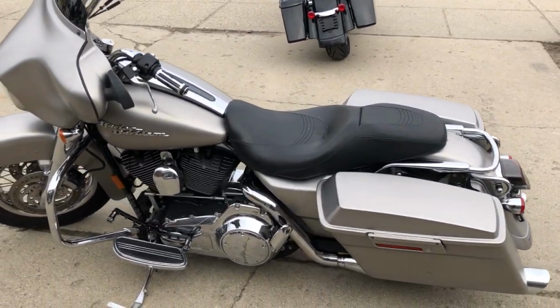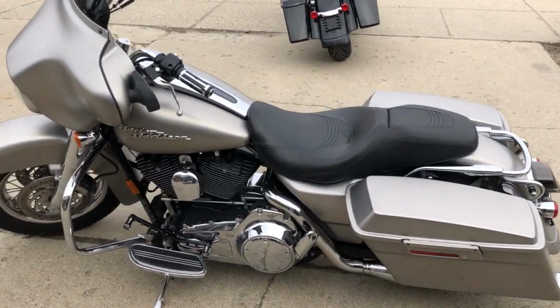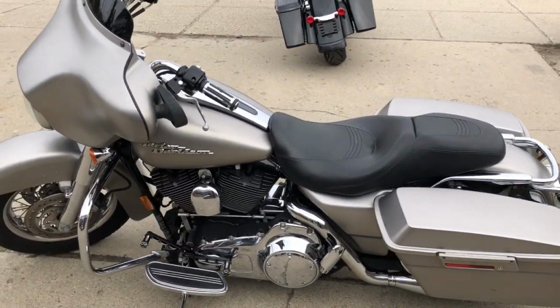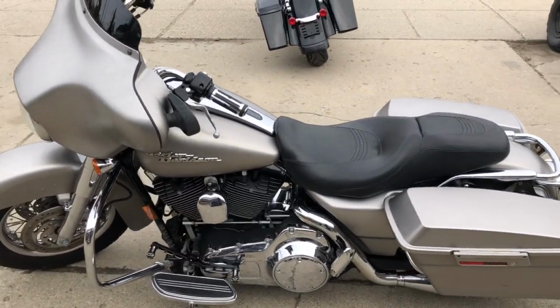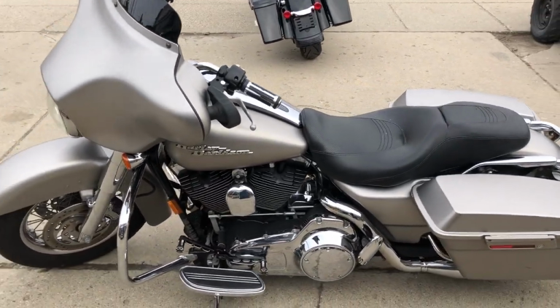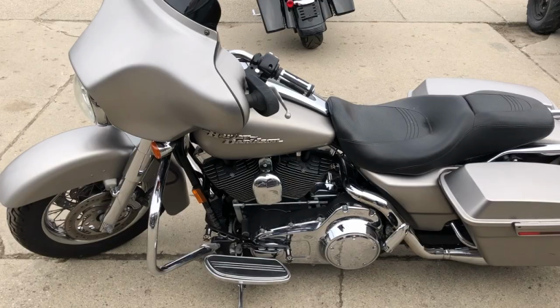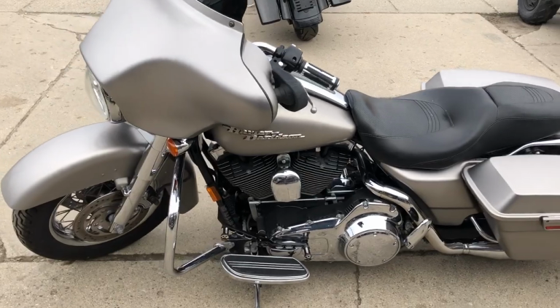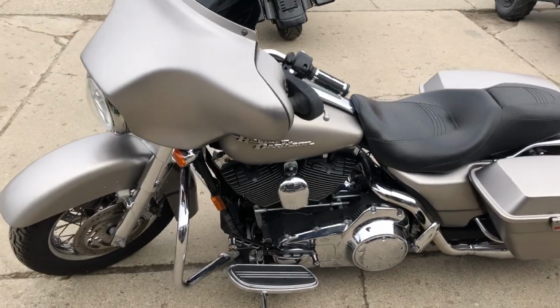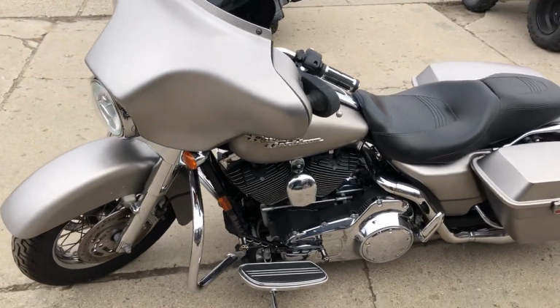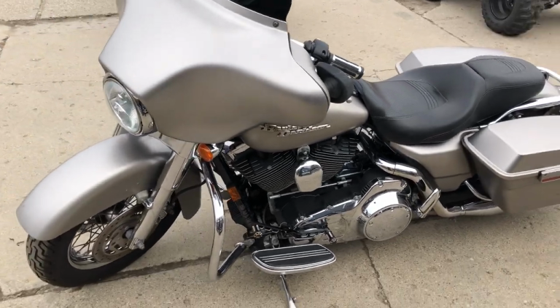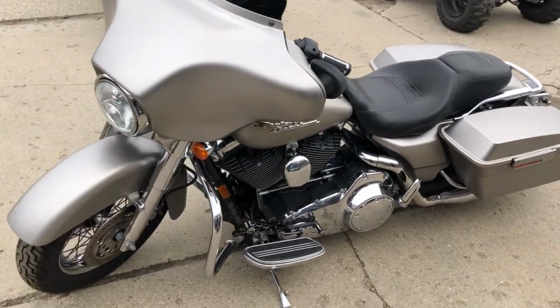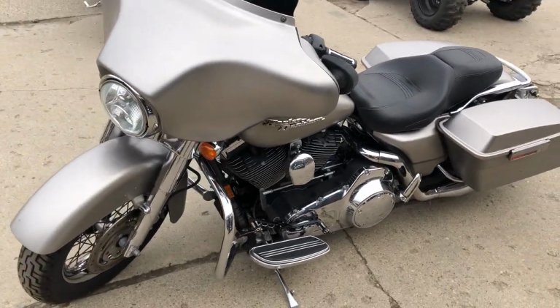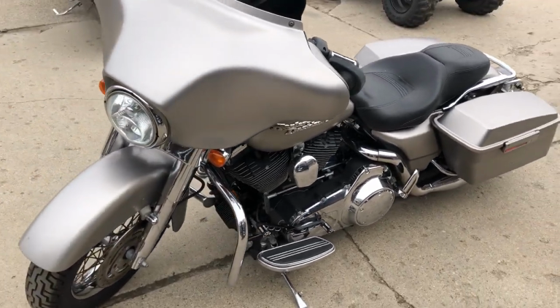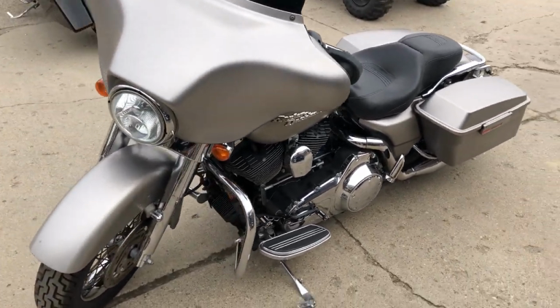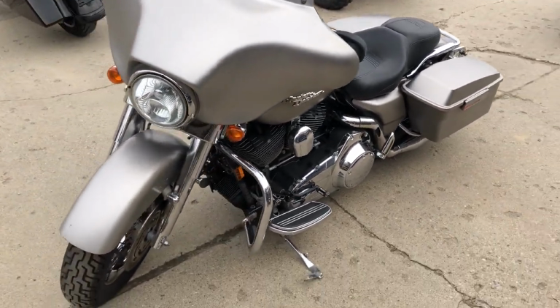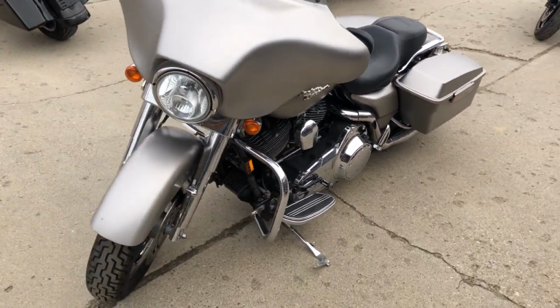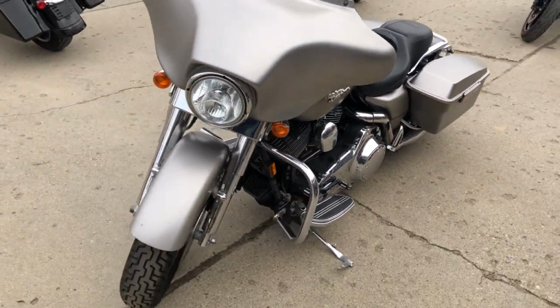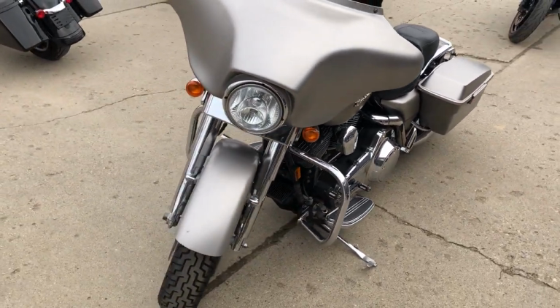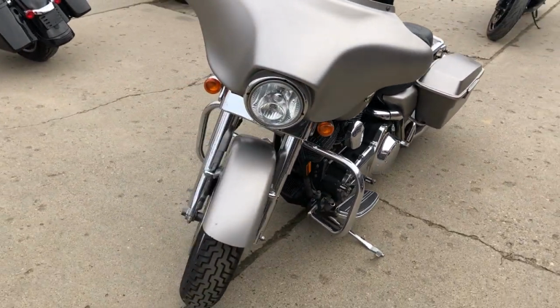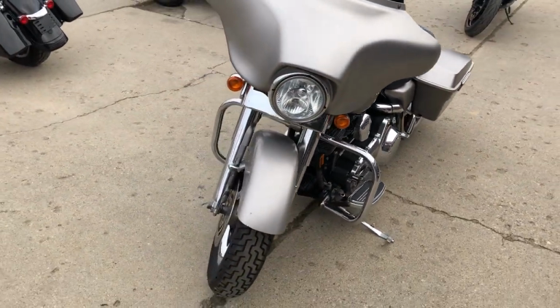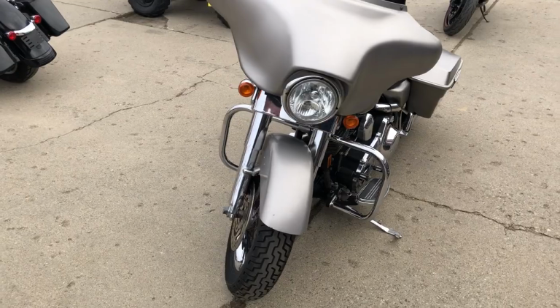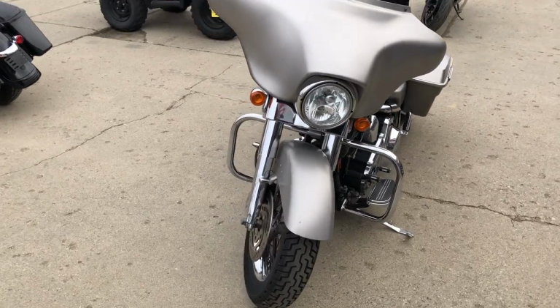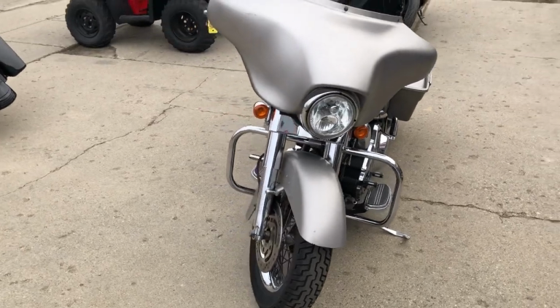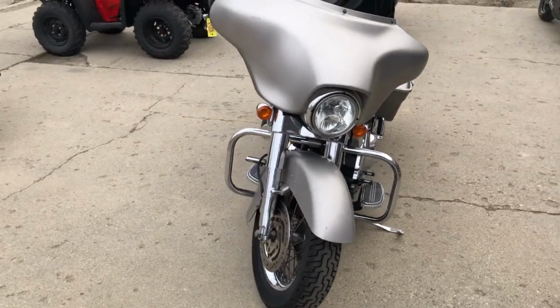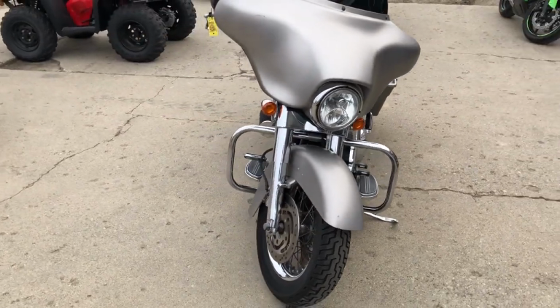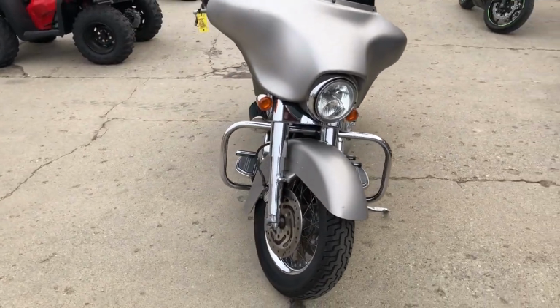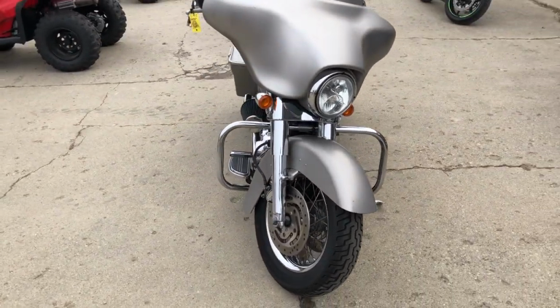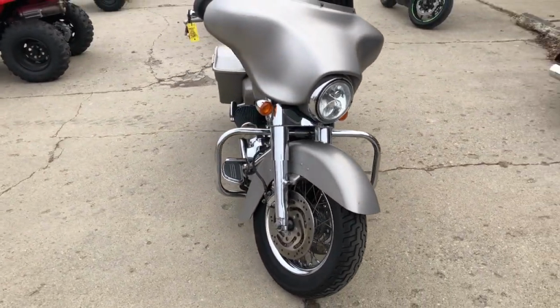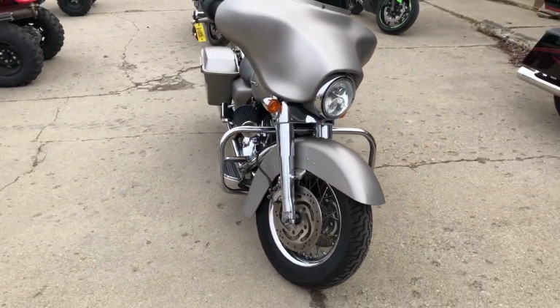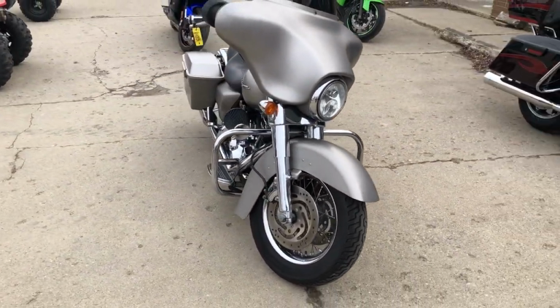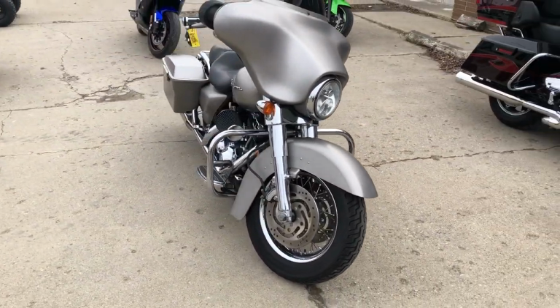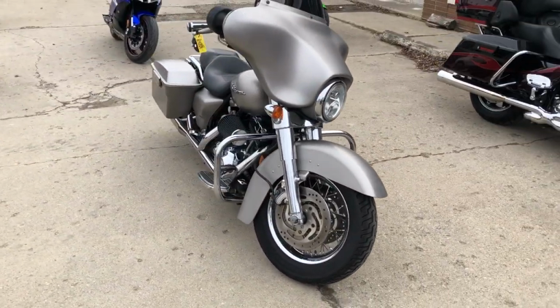Everything works, needs nothing, and it runs strong. It's just been serviced at the dealership, all fluids have been changed, and it's ready to ride. This is a great bike for the money, you're not going to want to miss this one.